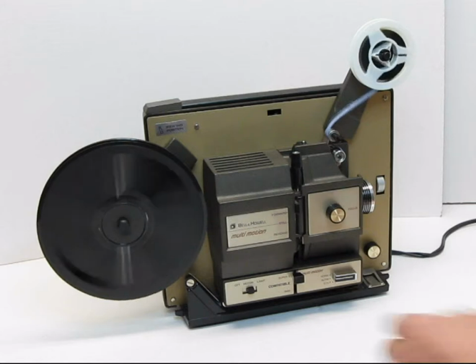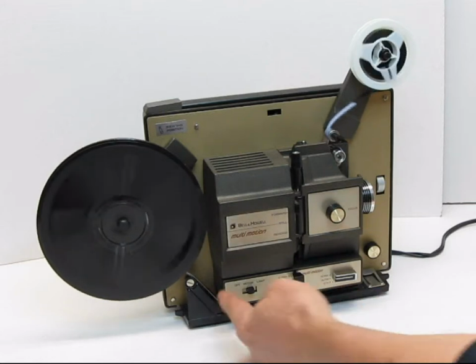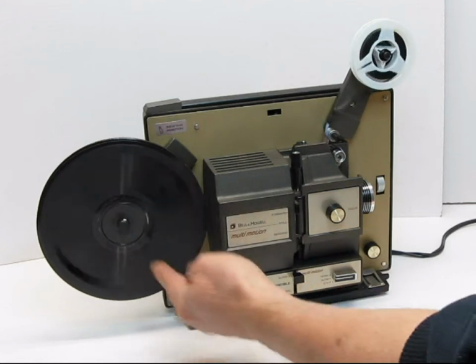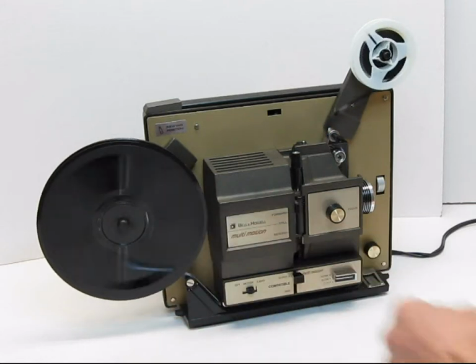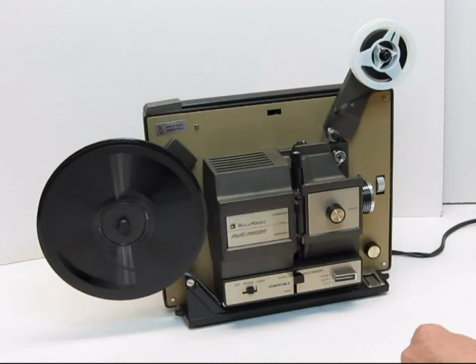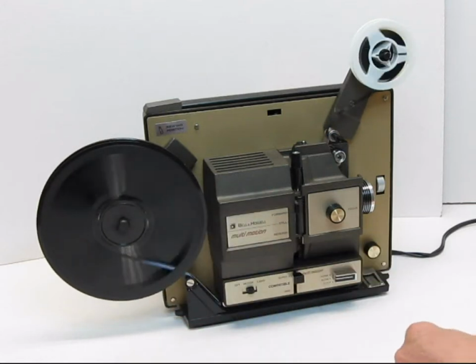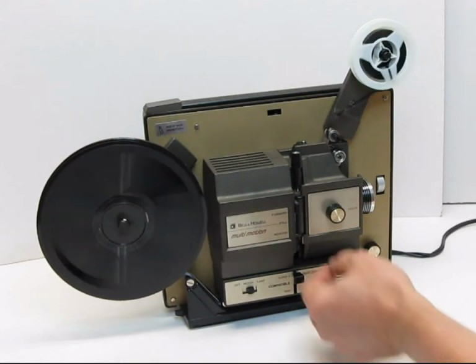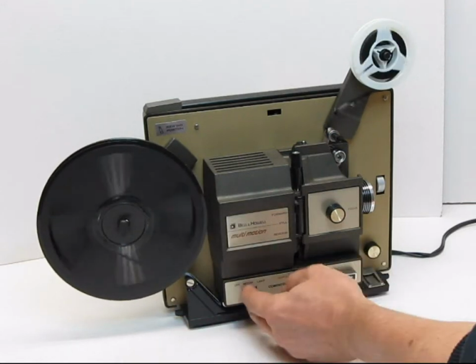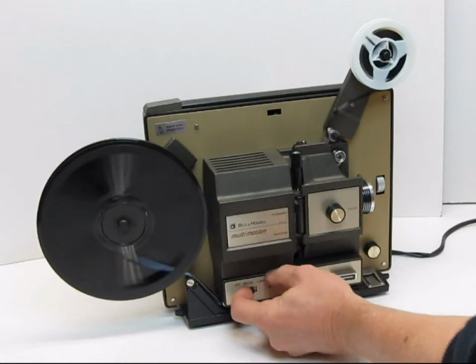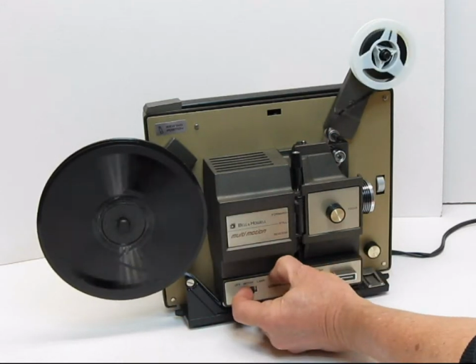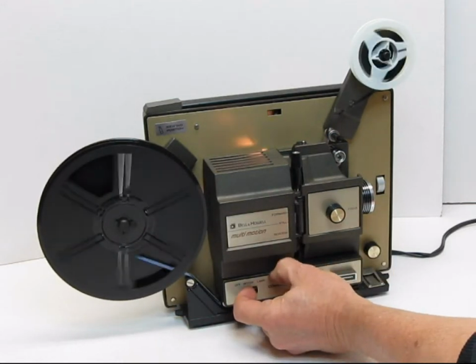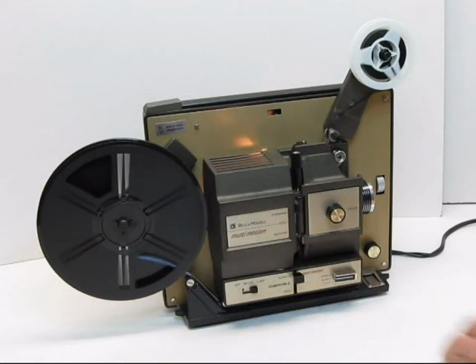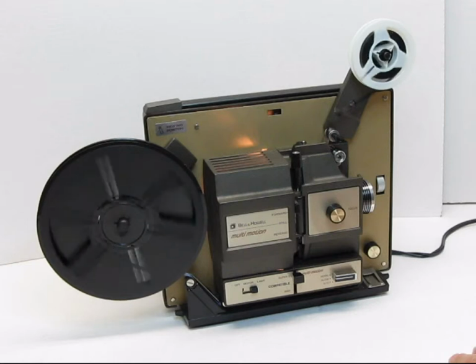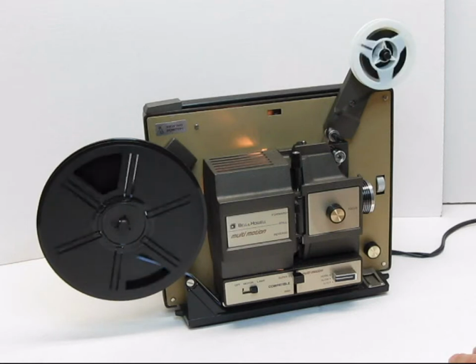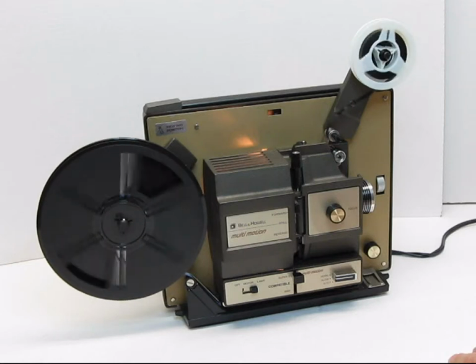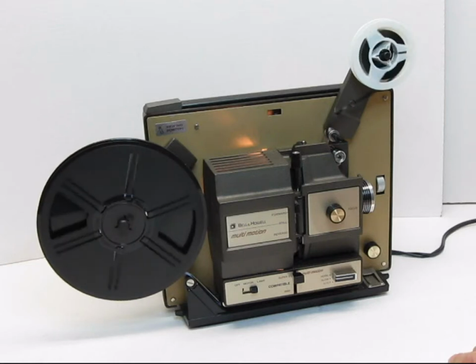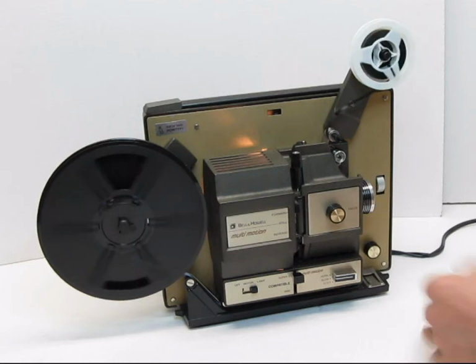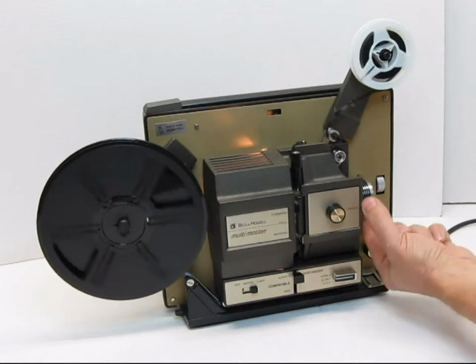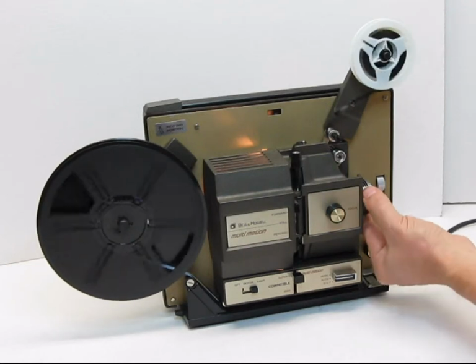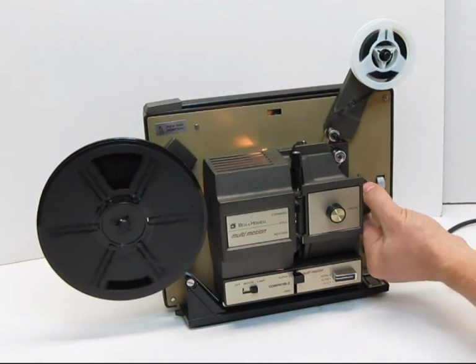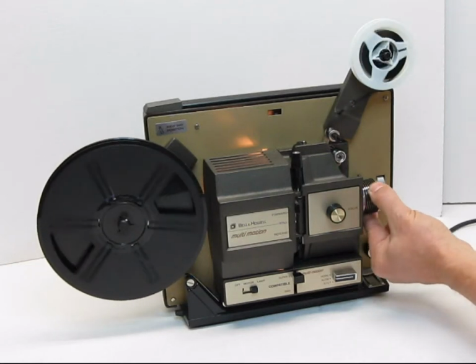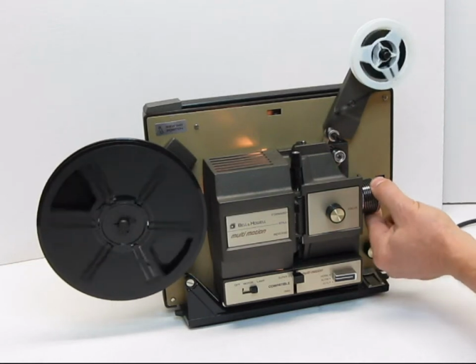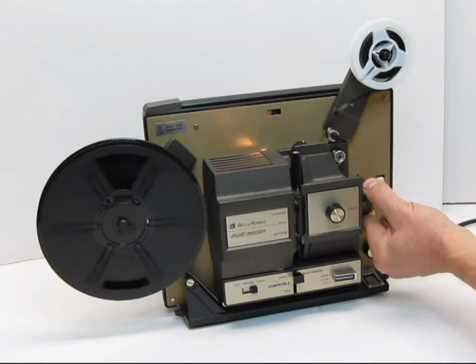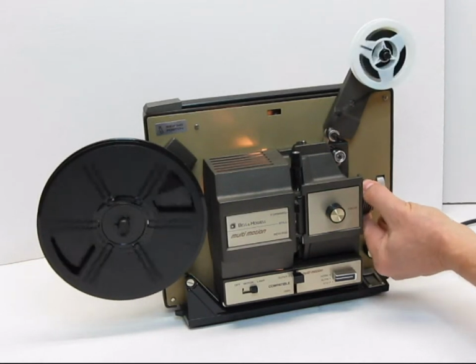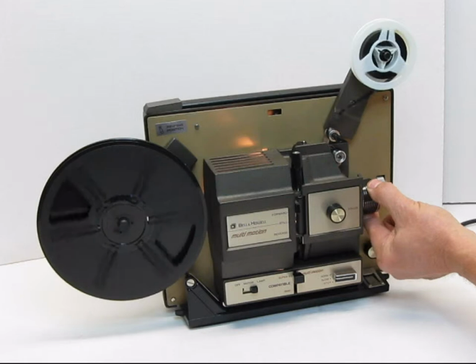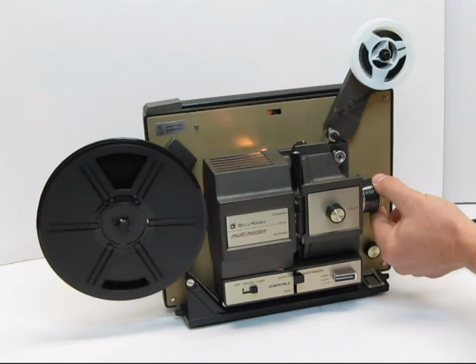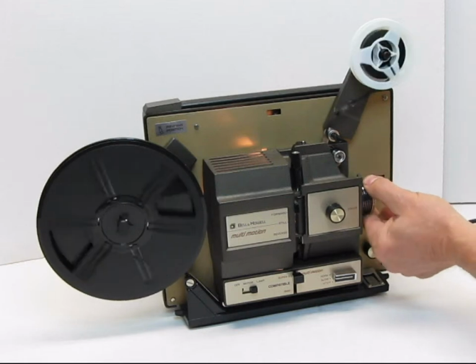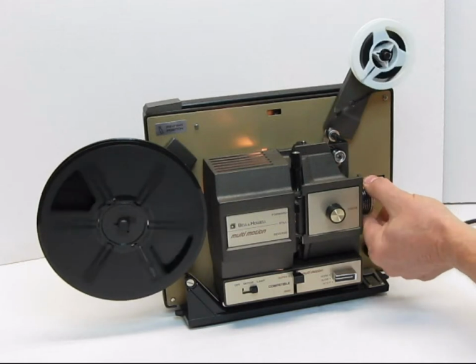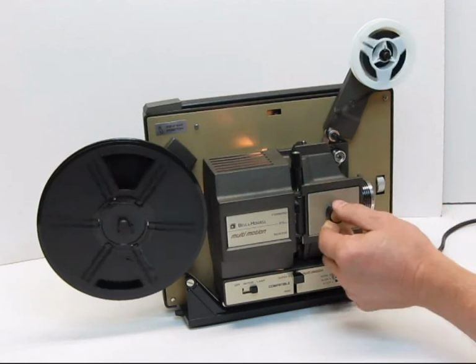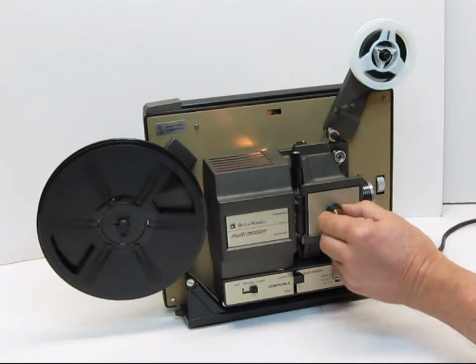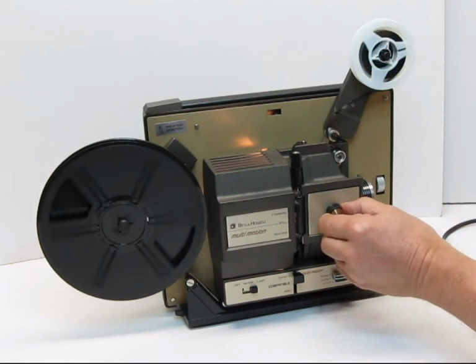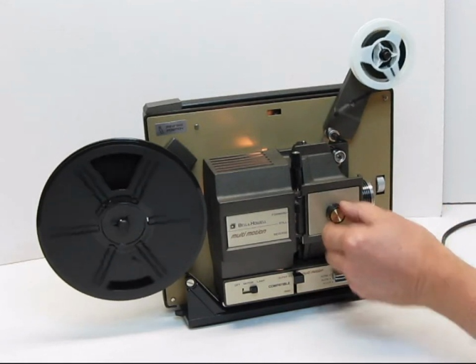Basically the tail feeds onto the reel. Switch the lamp switch to on. We have your zoom lens to make the picture as large as you want on your screen. Focus lever.